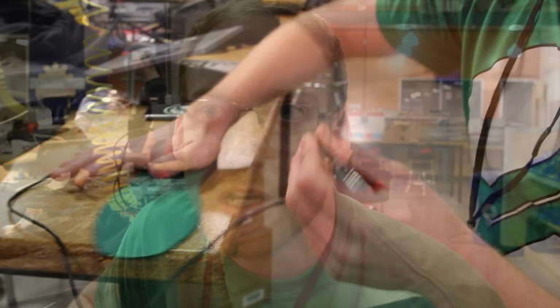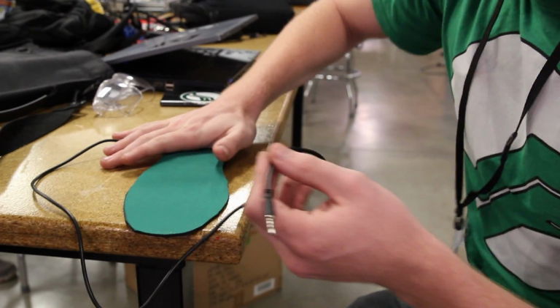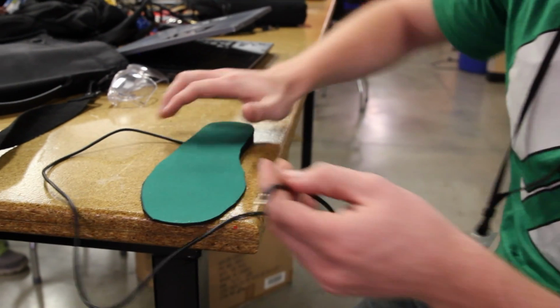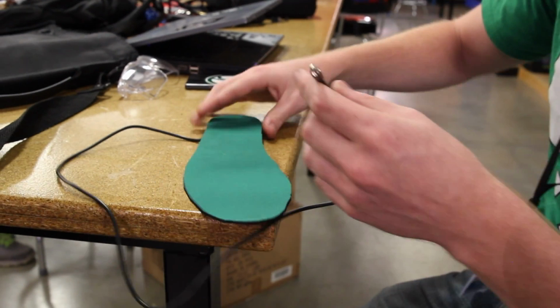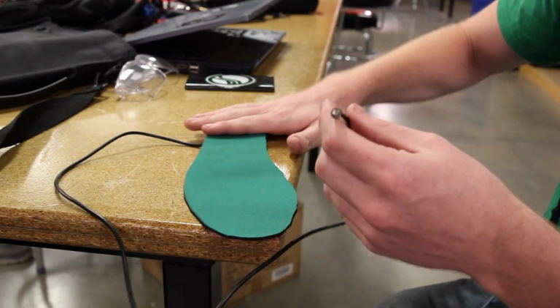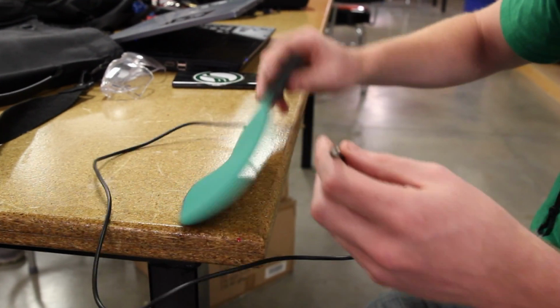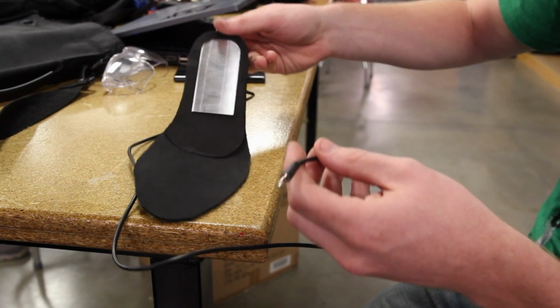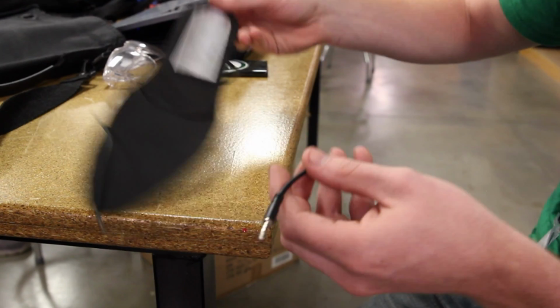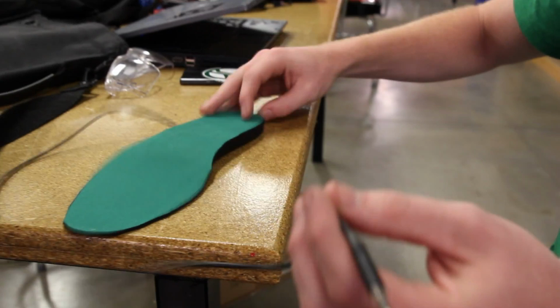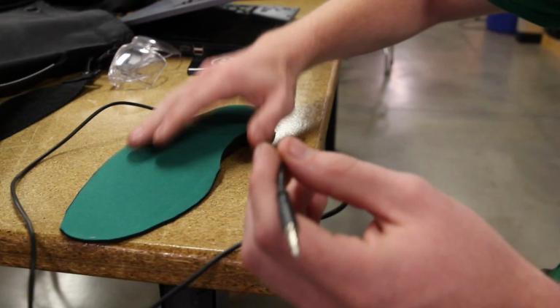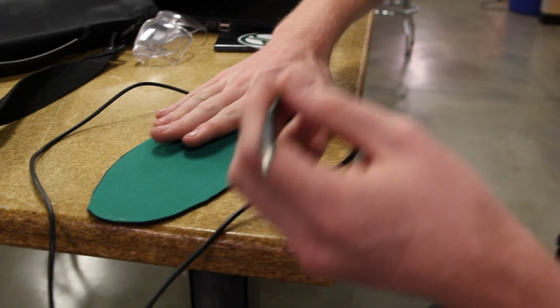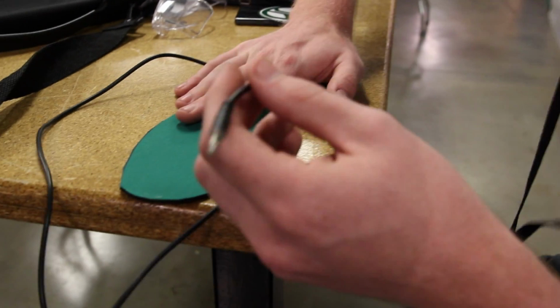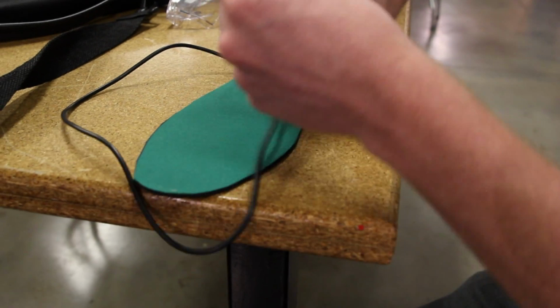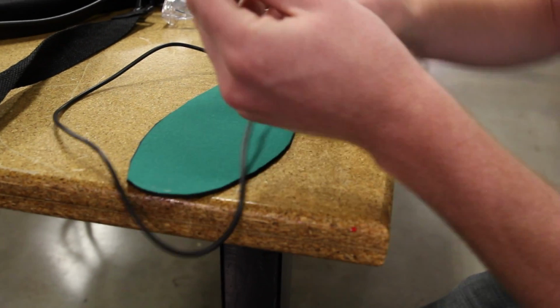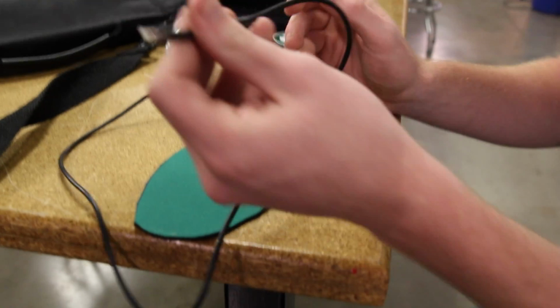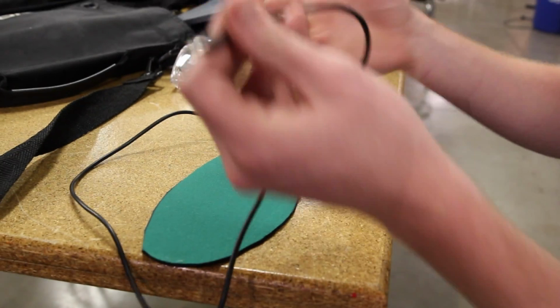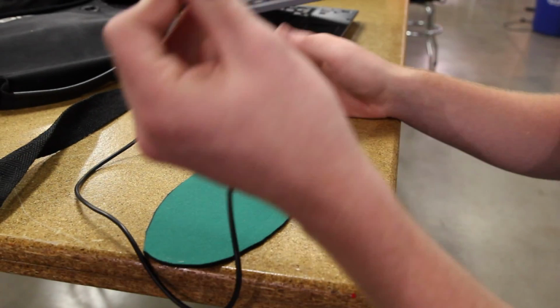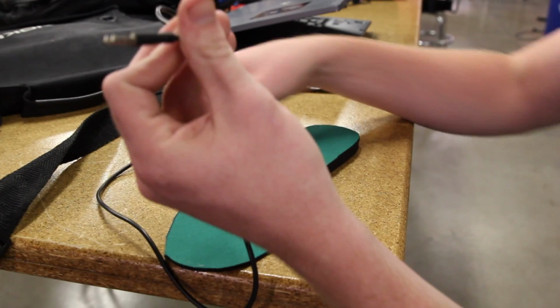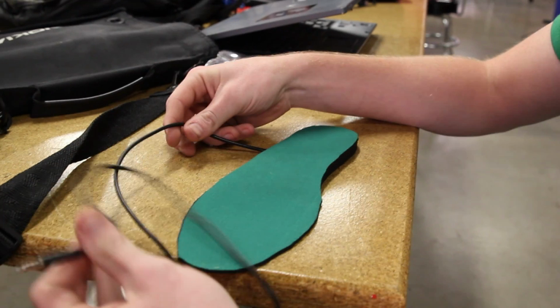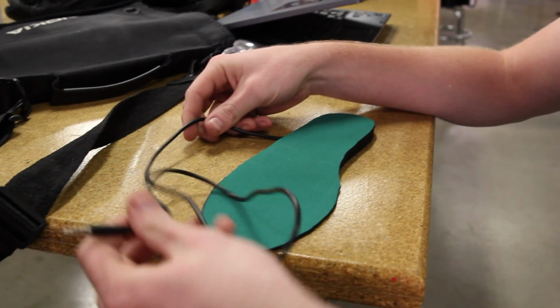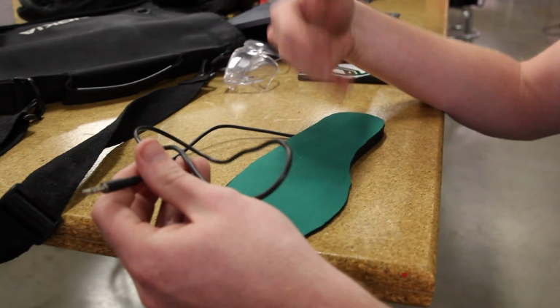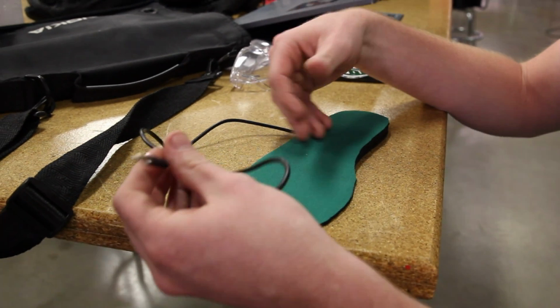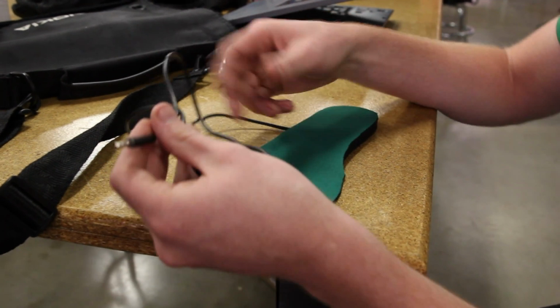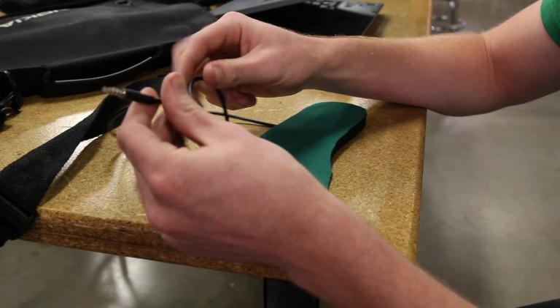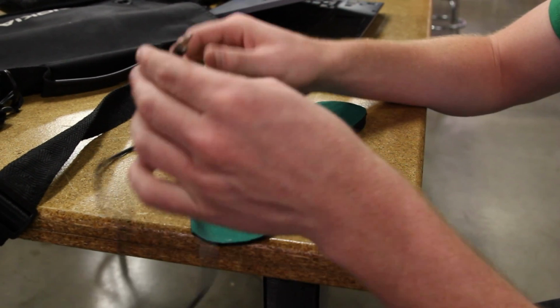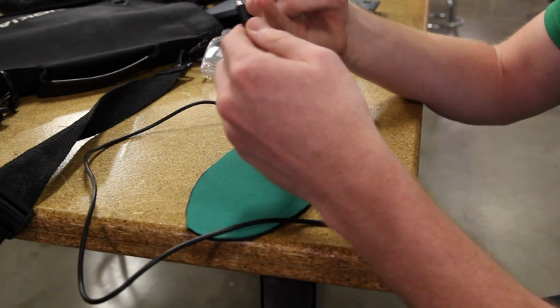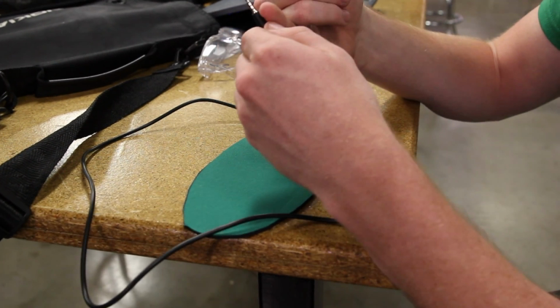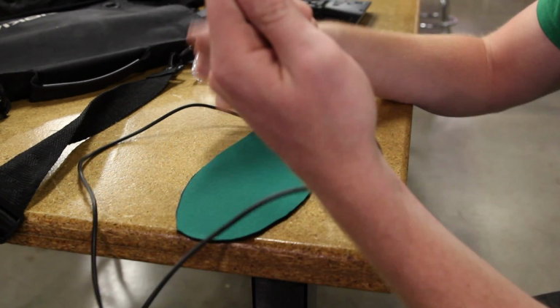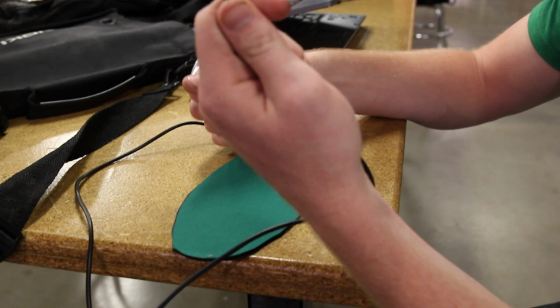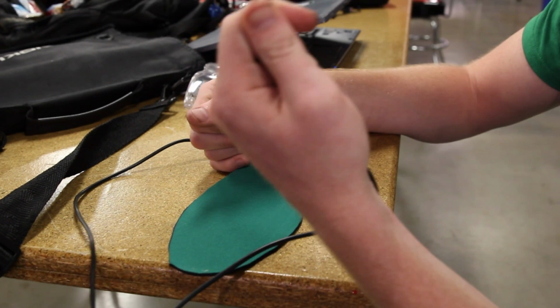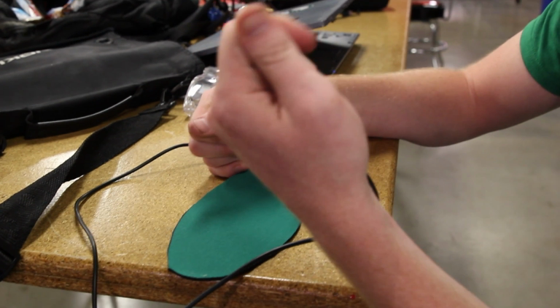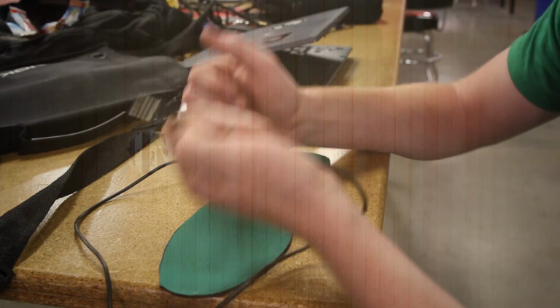You would compress it here at your heel strike — you can see the profile. You could compress it here, and that would cause generators to move inside the insole itself, and the power would come out of this jack here, which would plug into a battery.